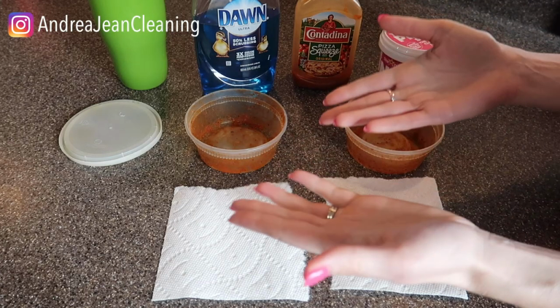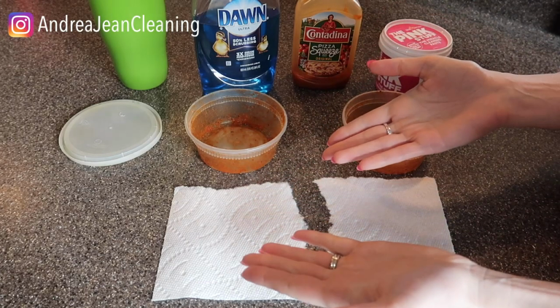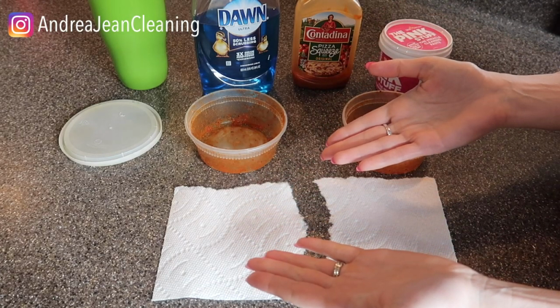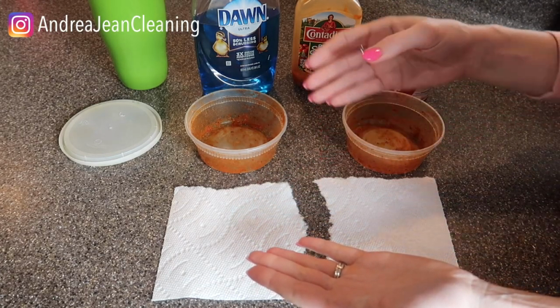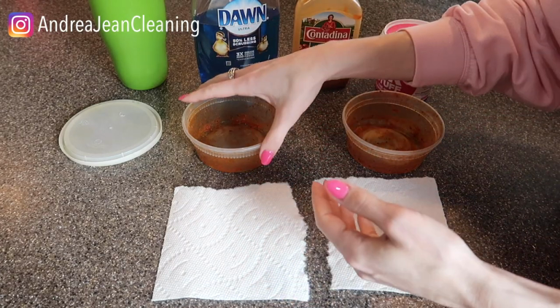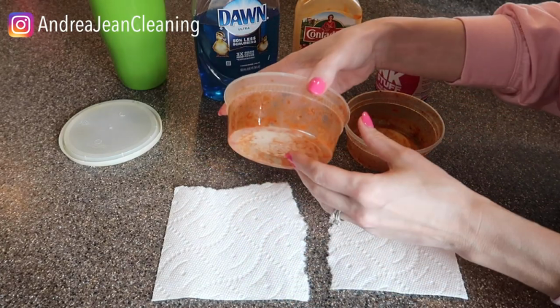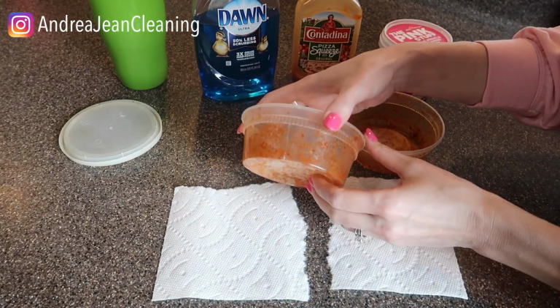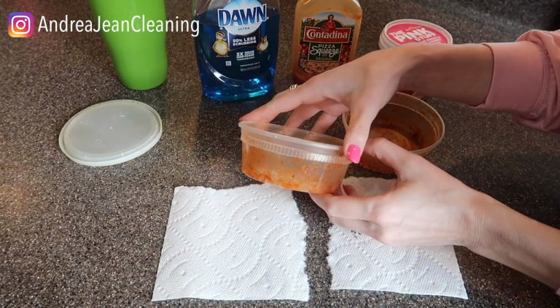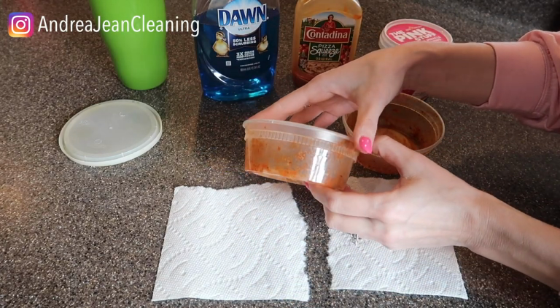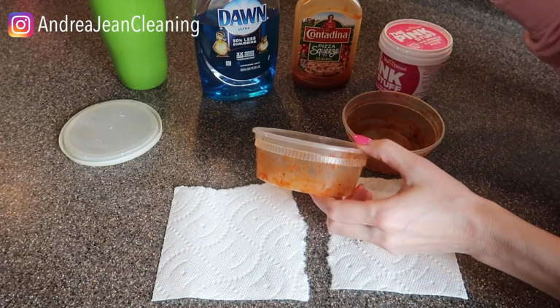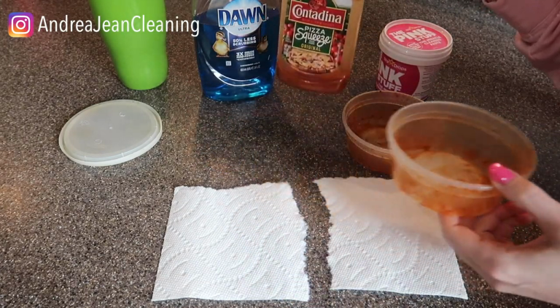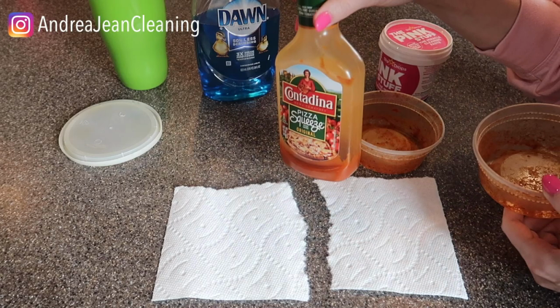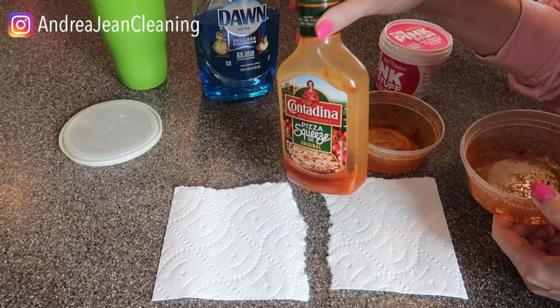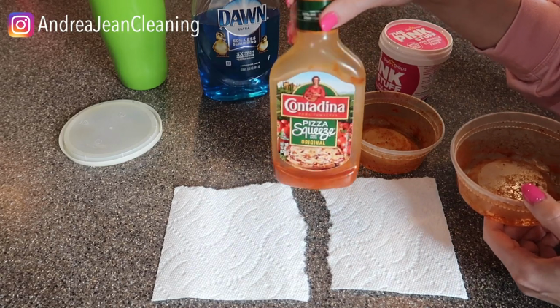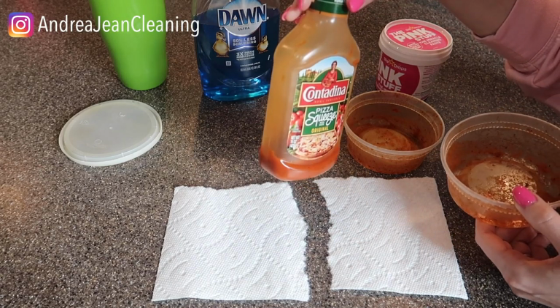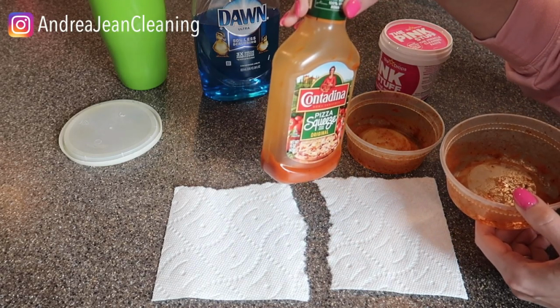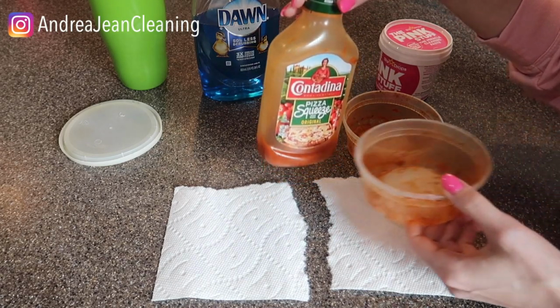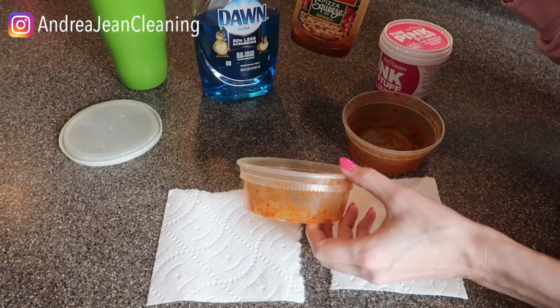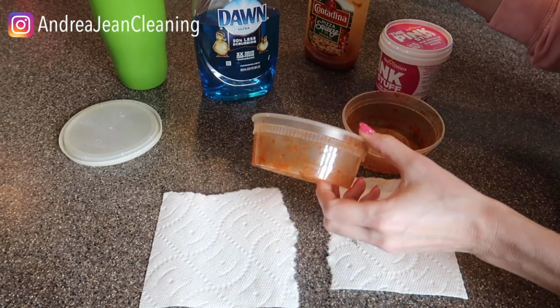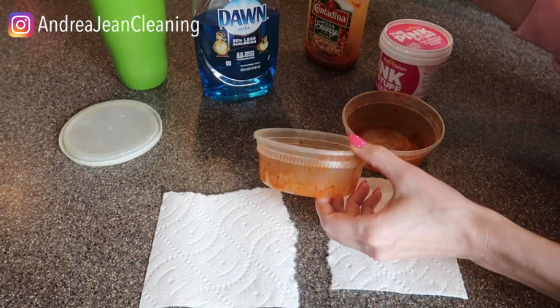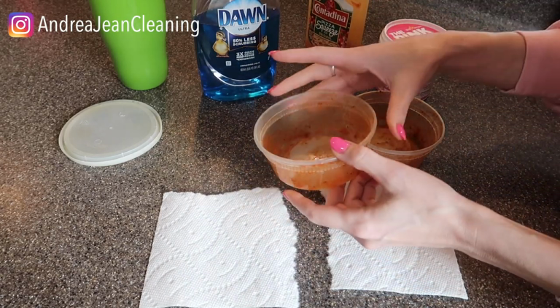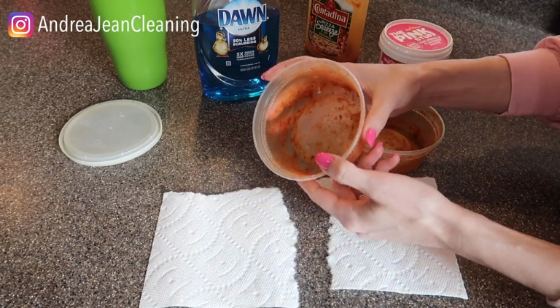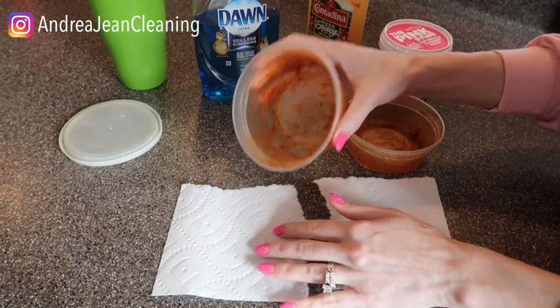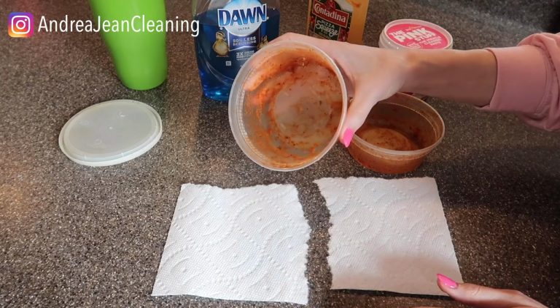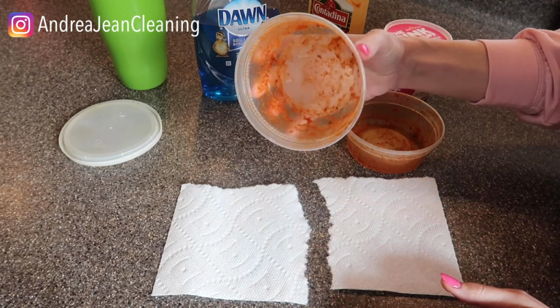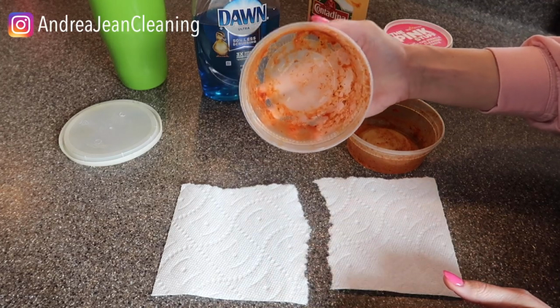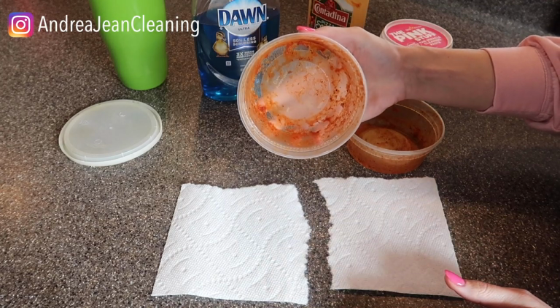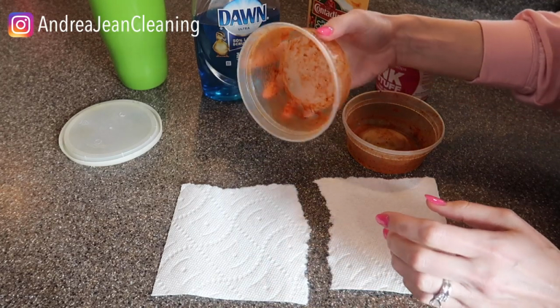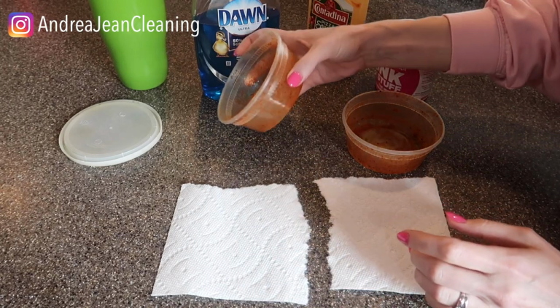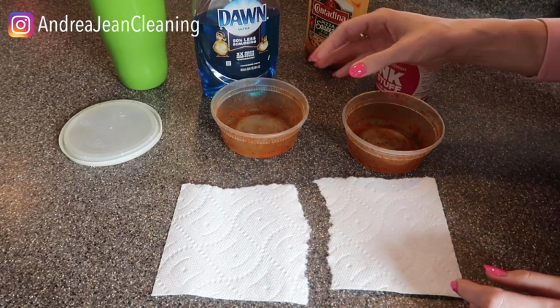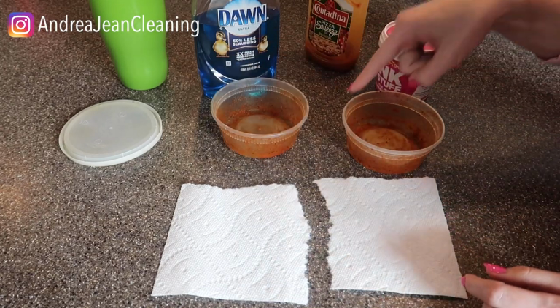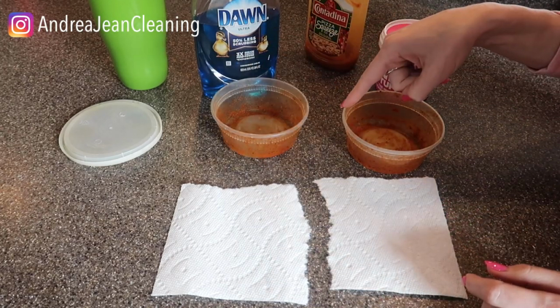Welcome back to Andrew Jean Cleaning. Today I'm going to show you how to whiten up your Tupperware. Maybe you left some pizza sauce or spaghetti sauce in there and you washed it and it turned all red. I microwaved this for a long time and I left it on my counter for a long time.